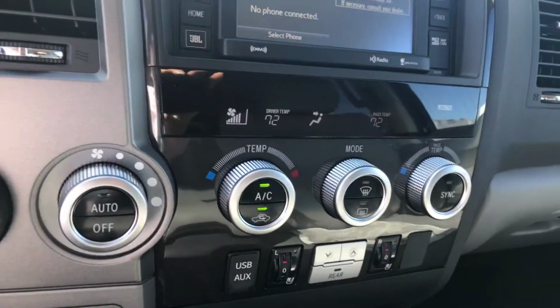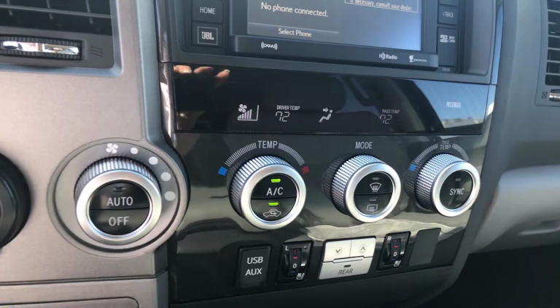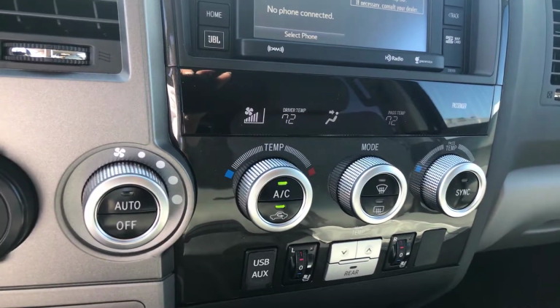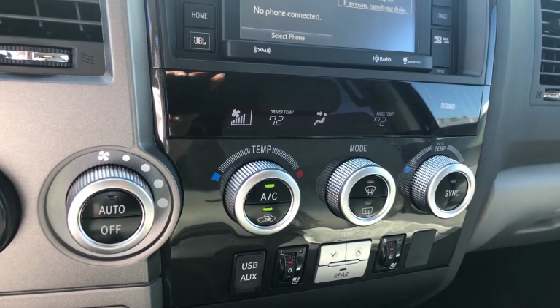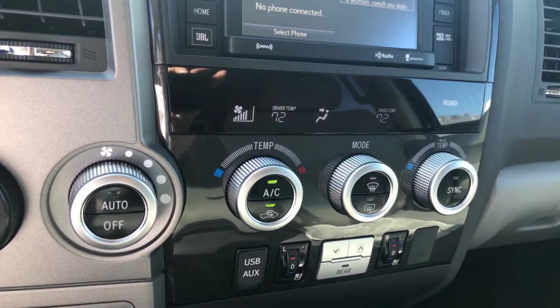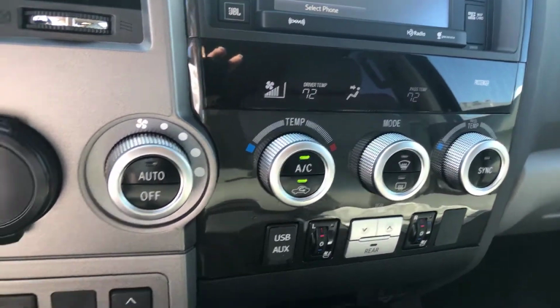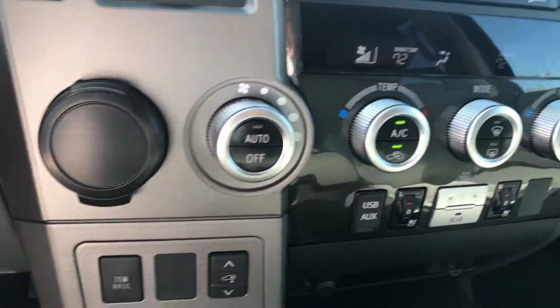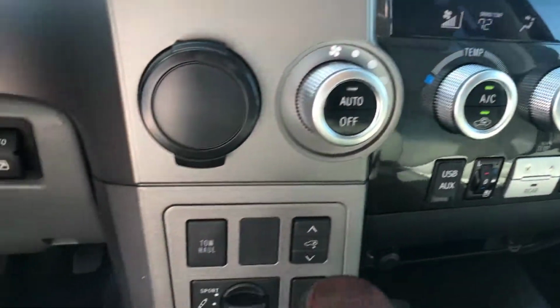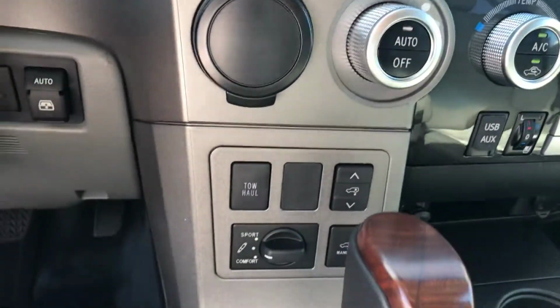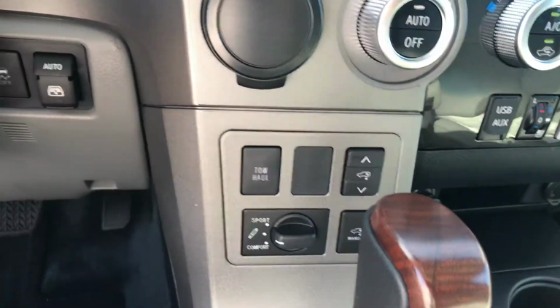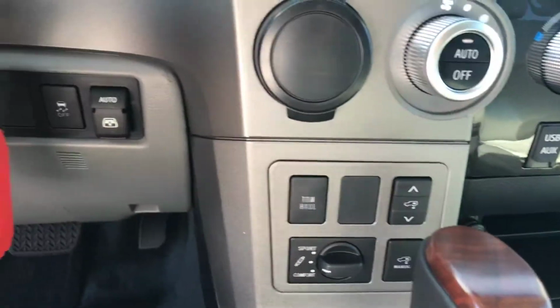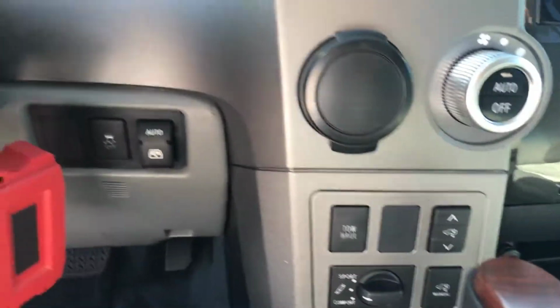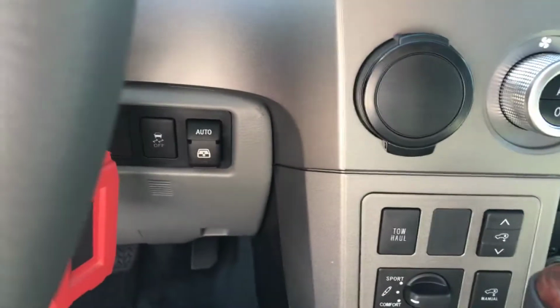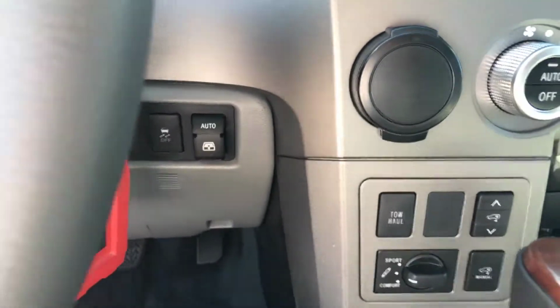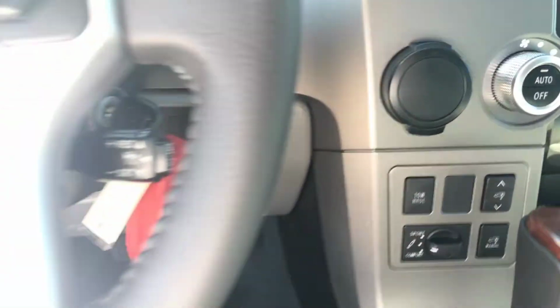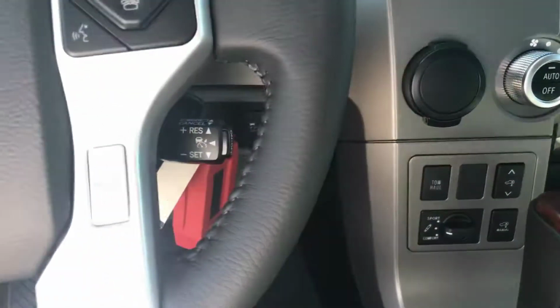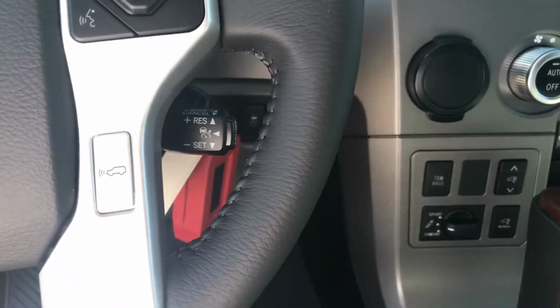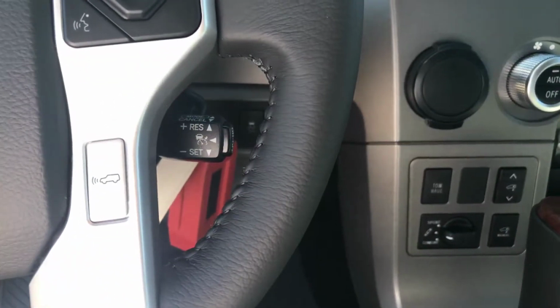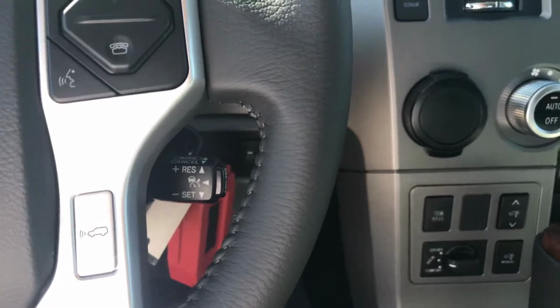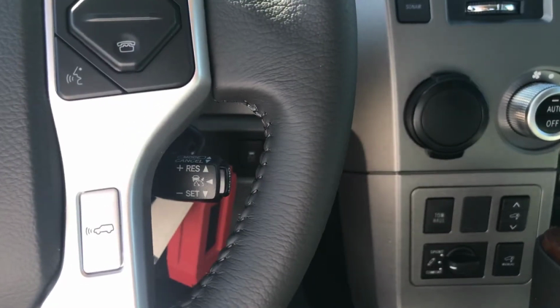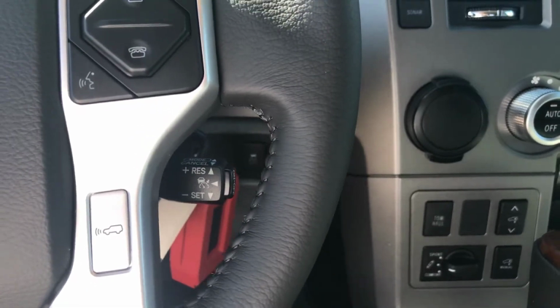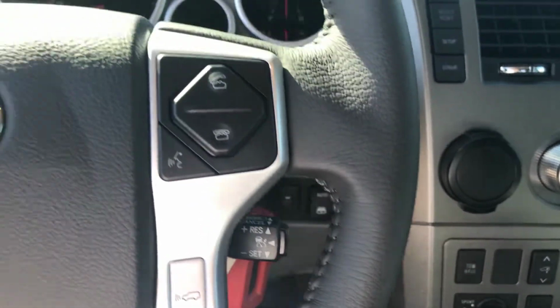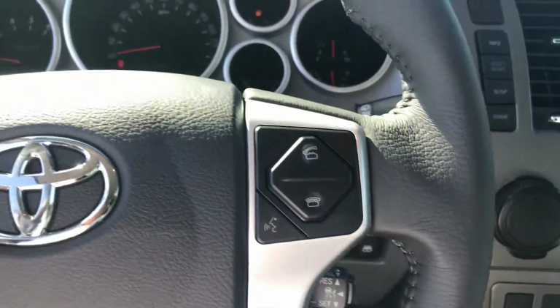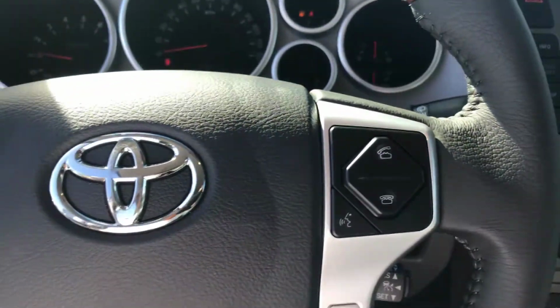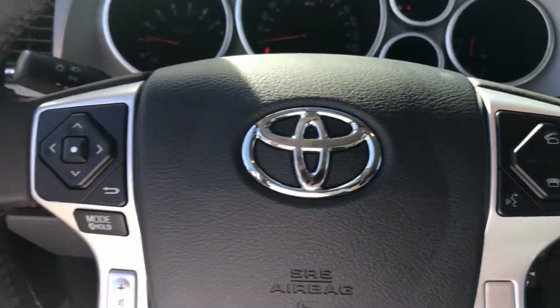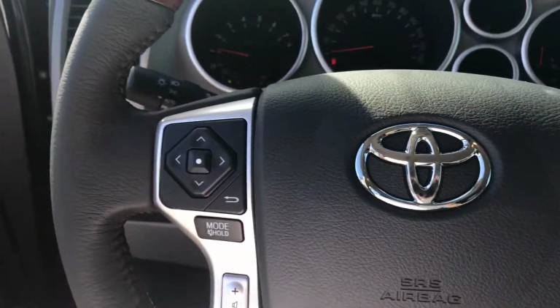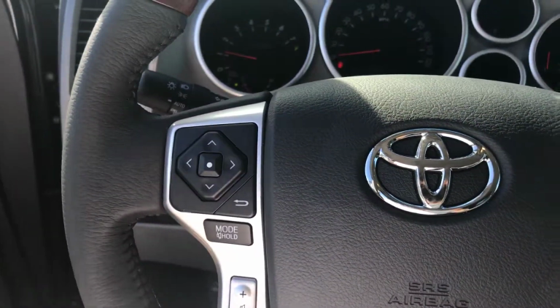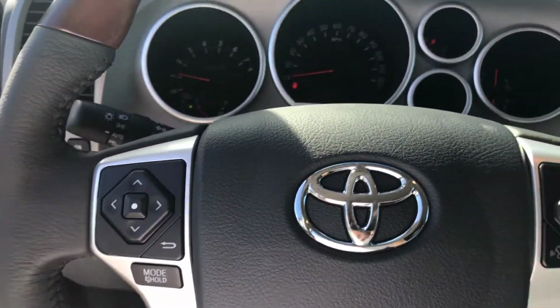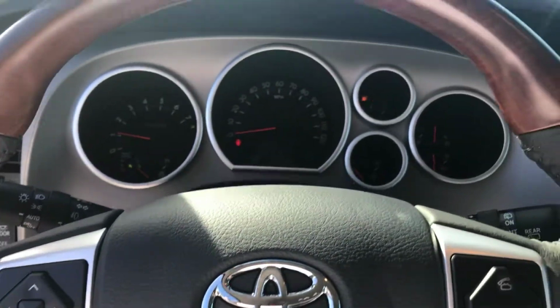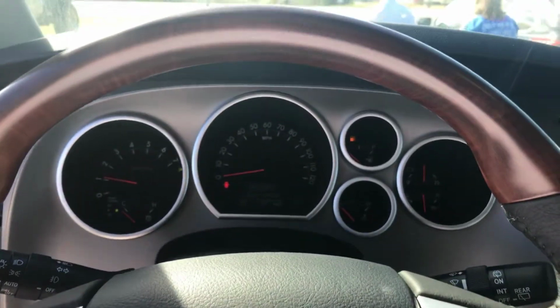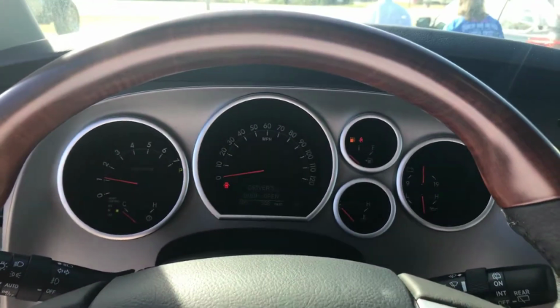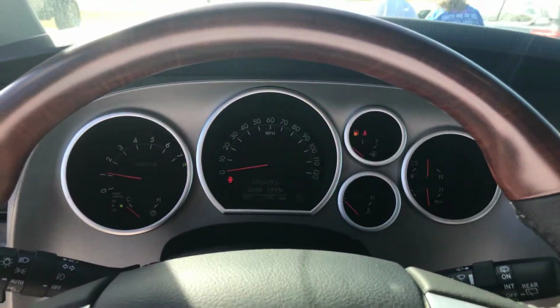You have dual climate control, rear power window, cruise control, keyless entry, and Bluetooth and audio controls on your steering wheel.